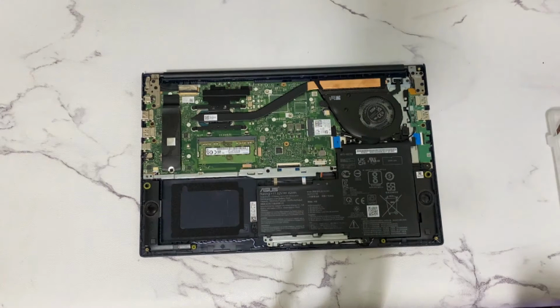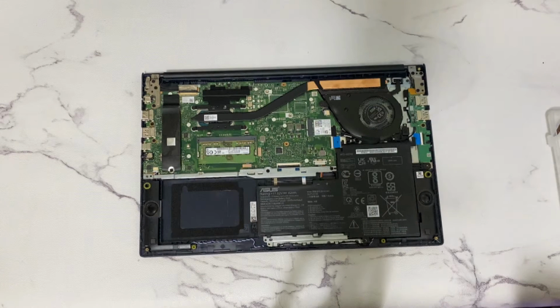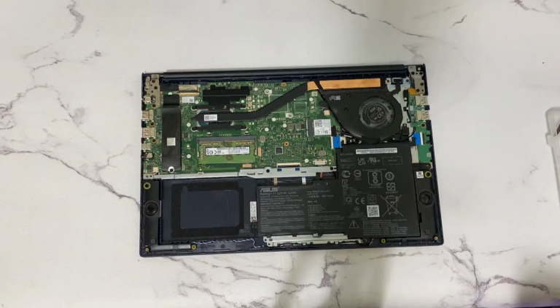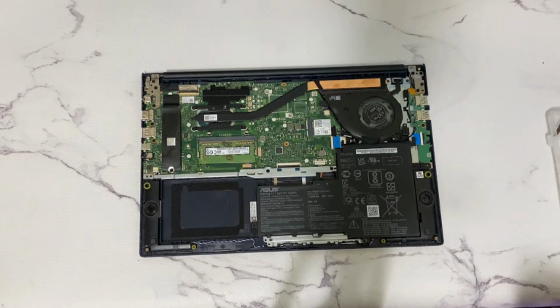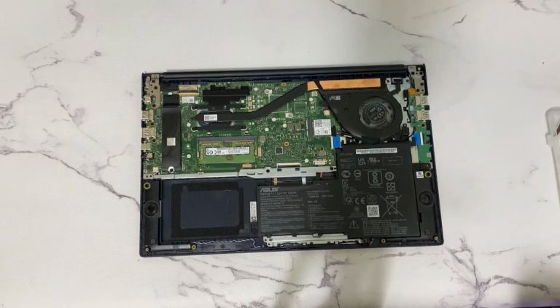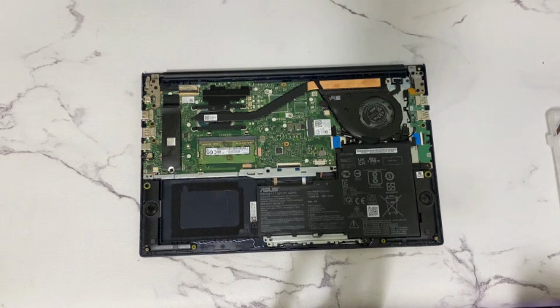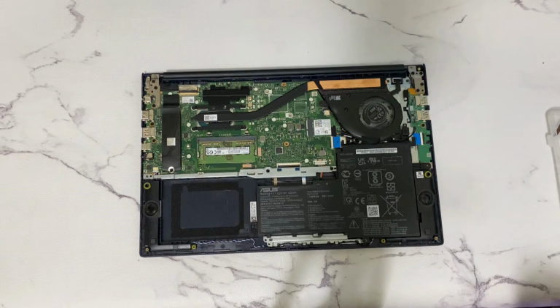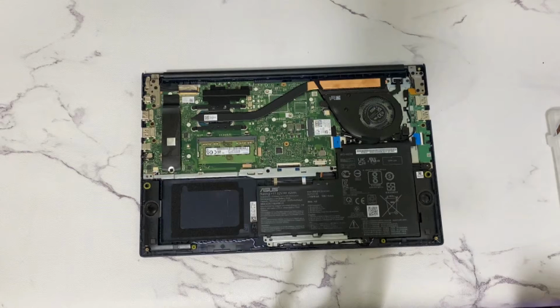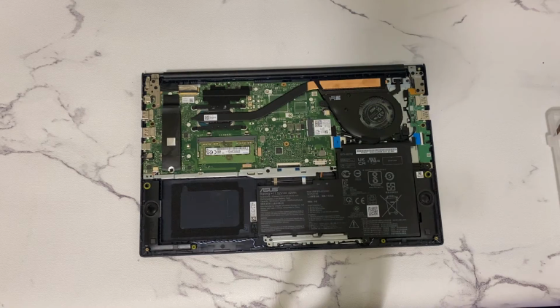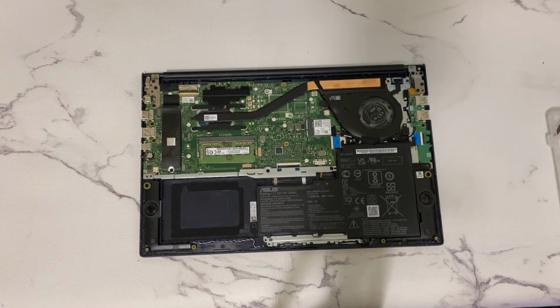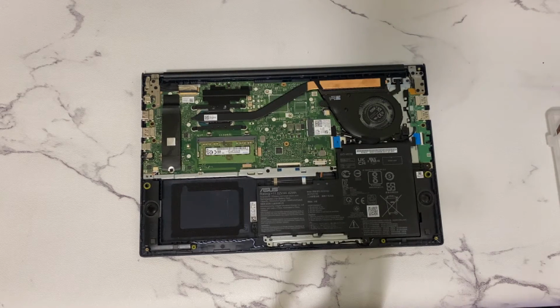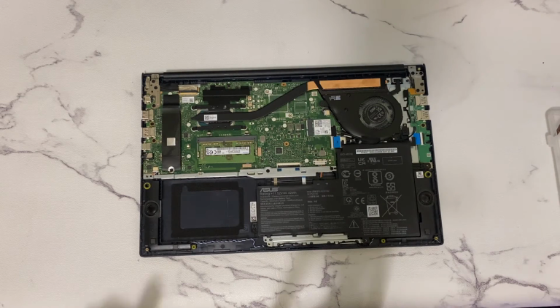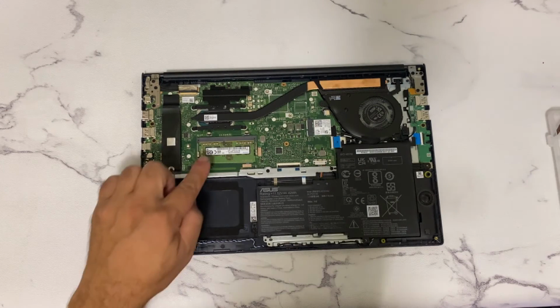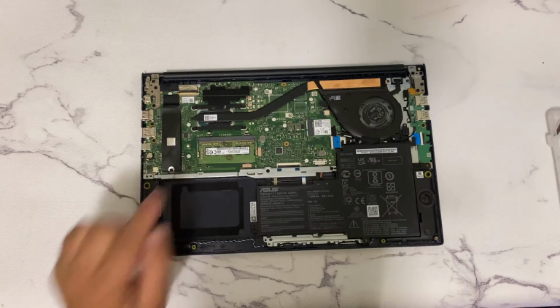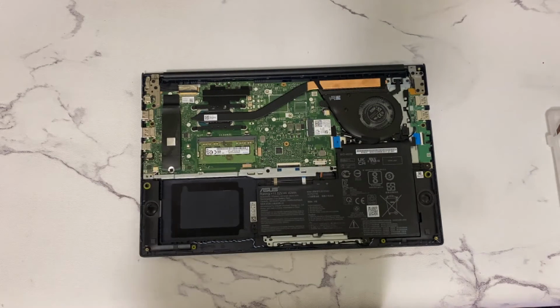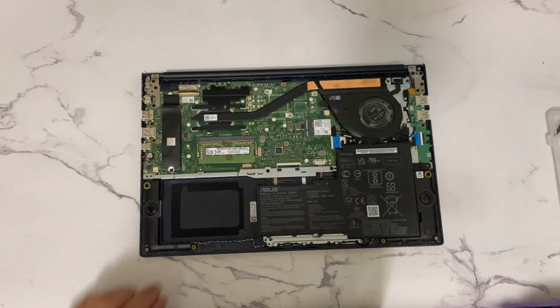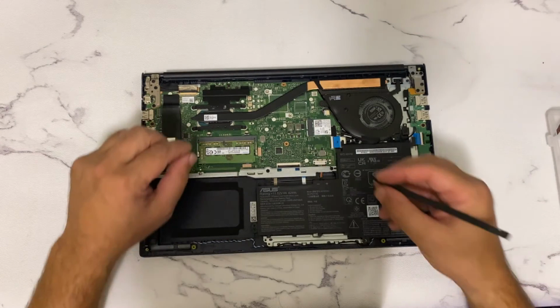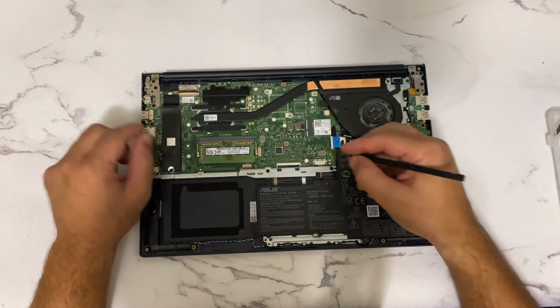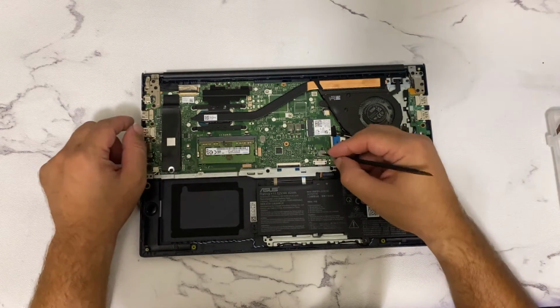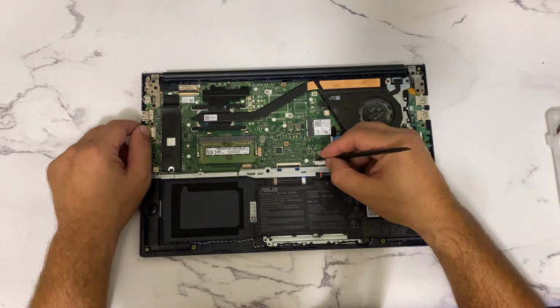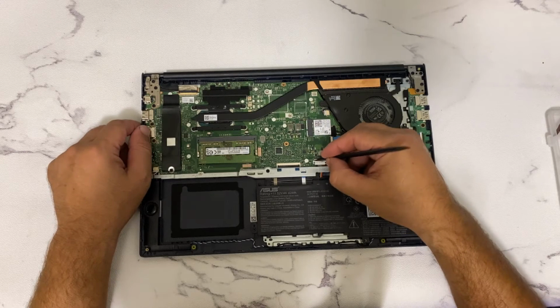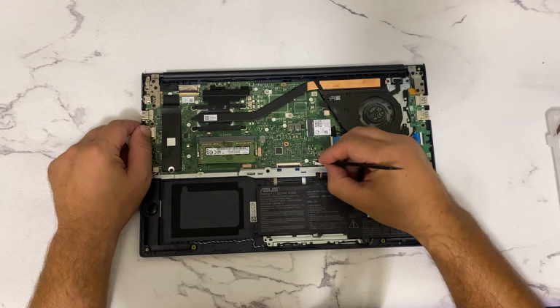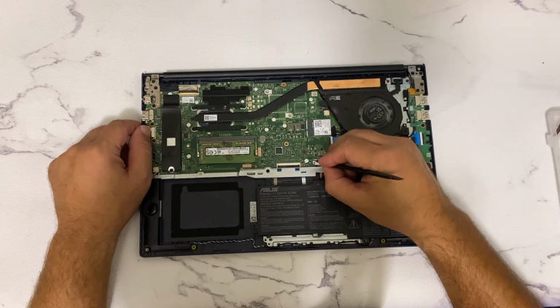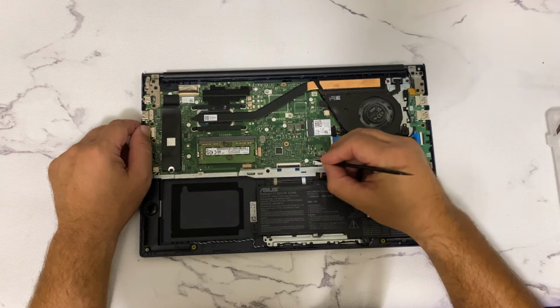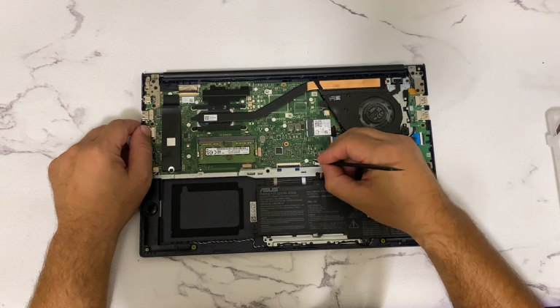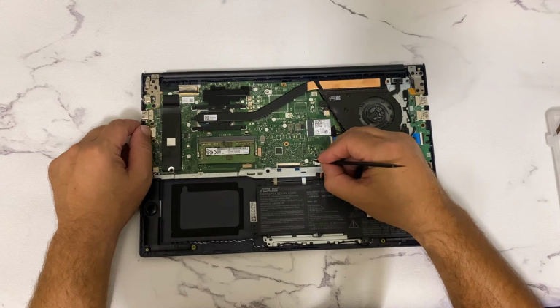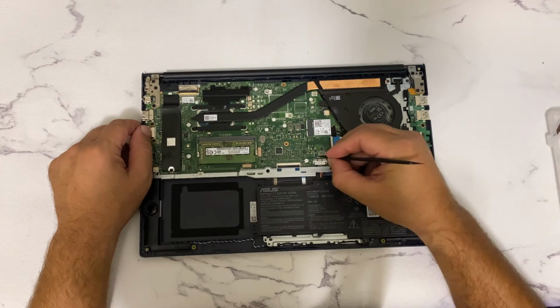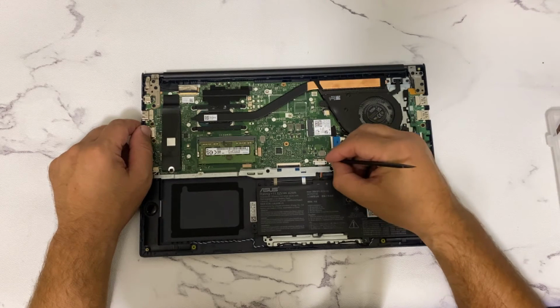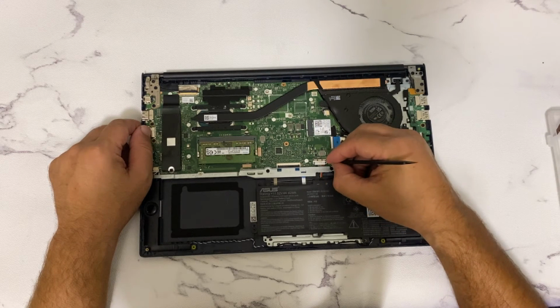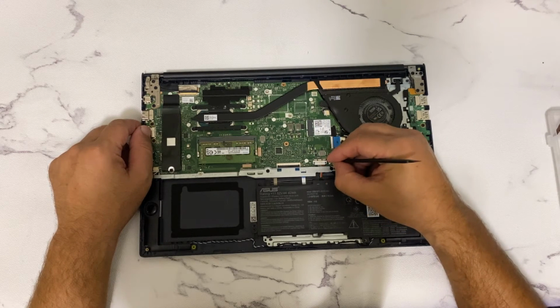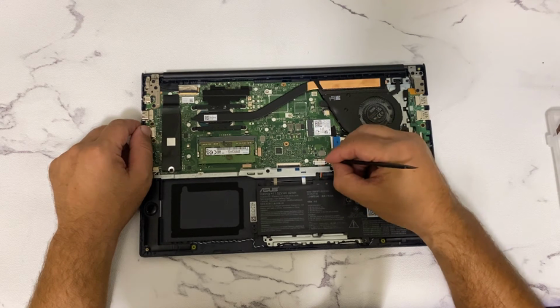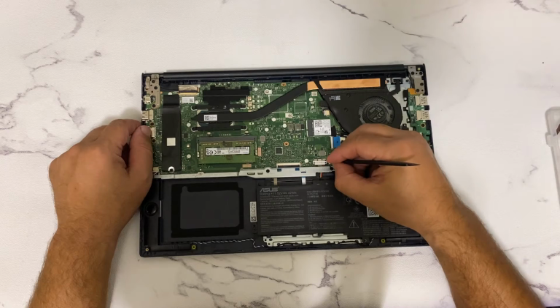Step five: we need to replace the RAM now. Before we remove the RAM module, we need to make sure to disconnect the battery from the motherboard. Otherwise, we will short circuit the board or damage the actual memory.